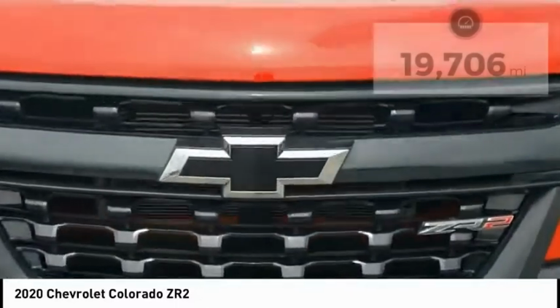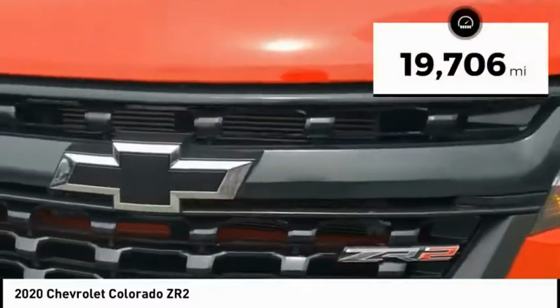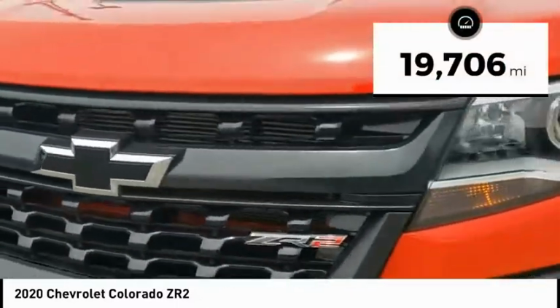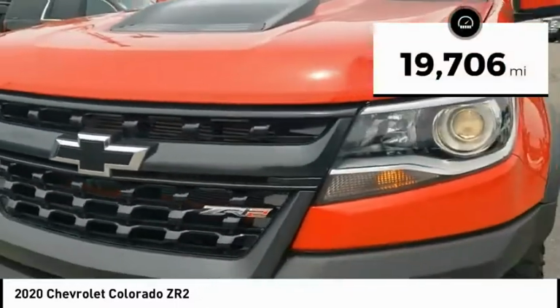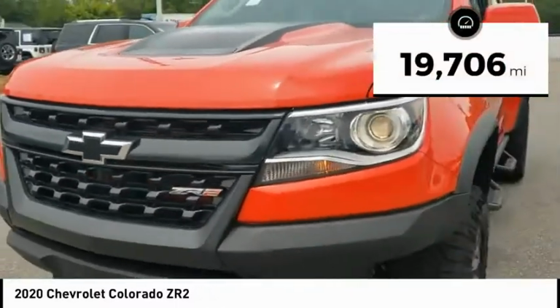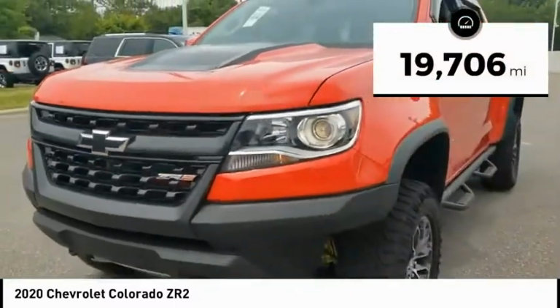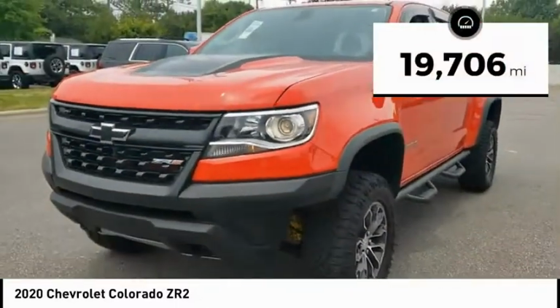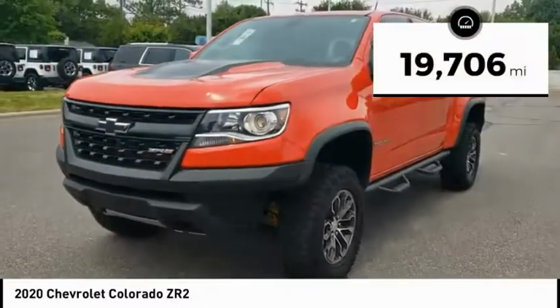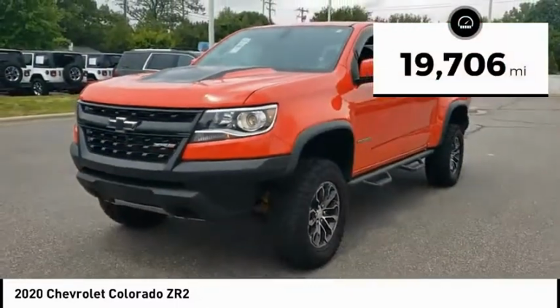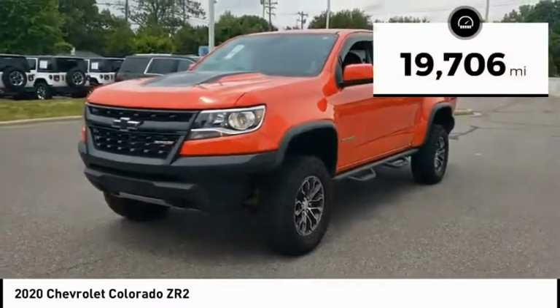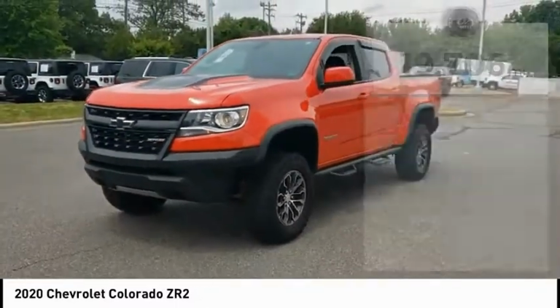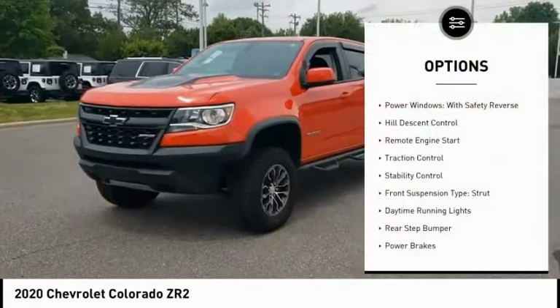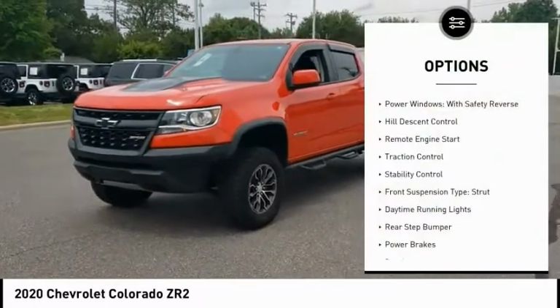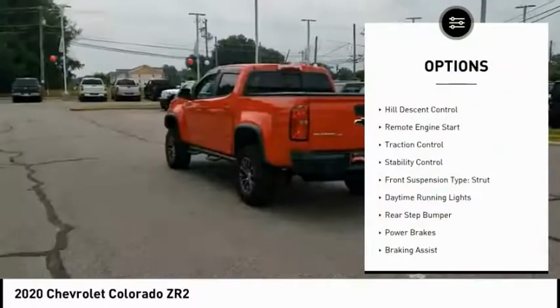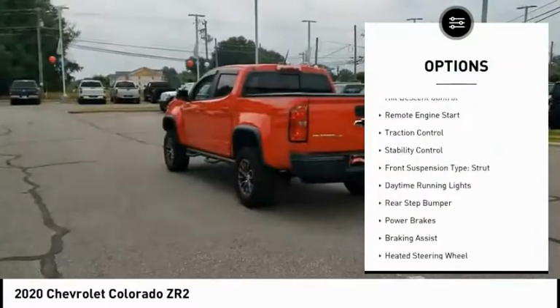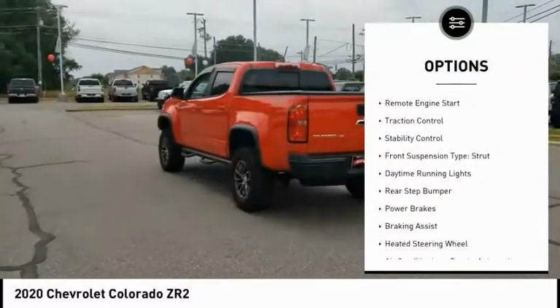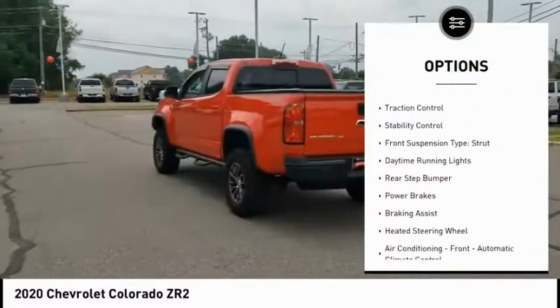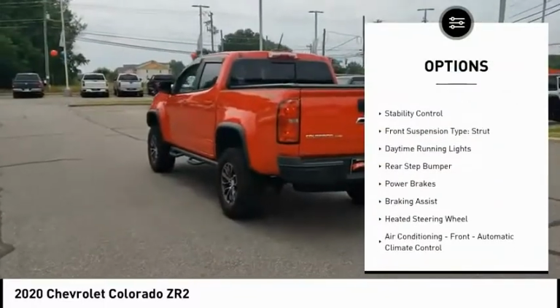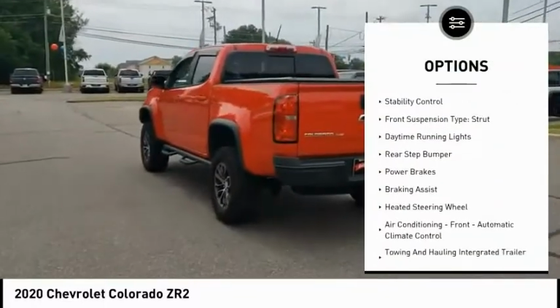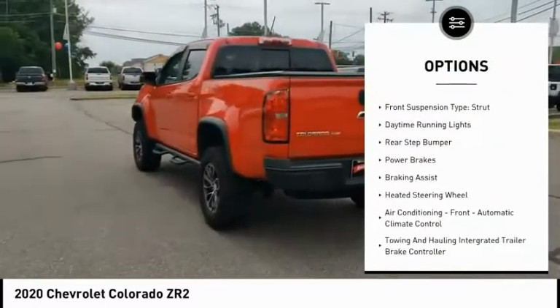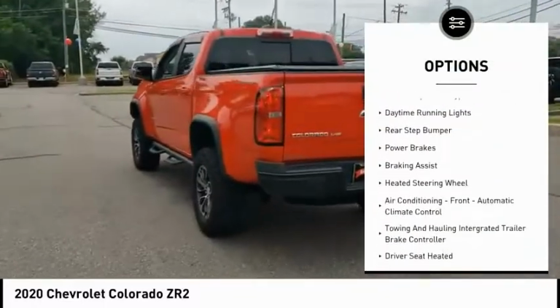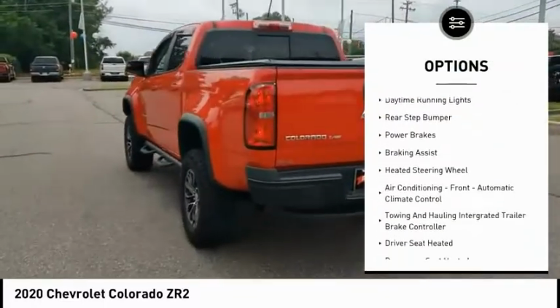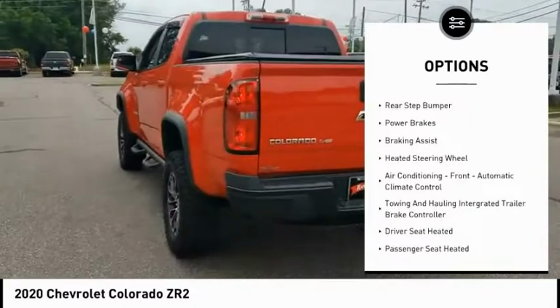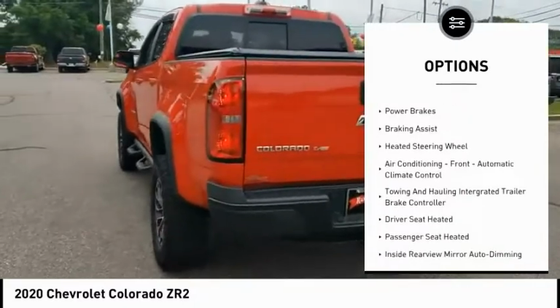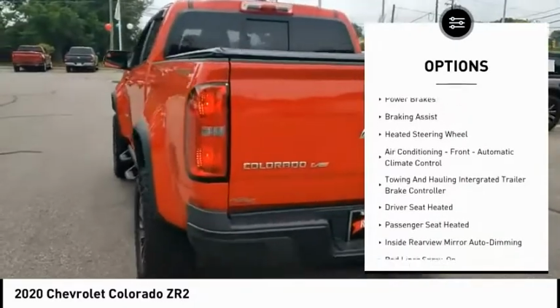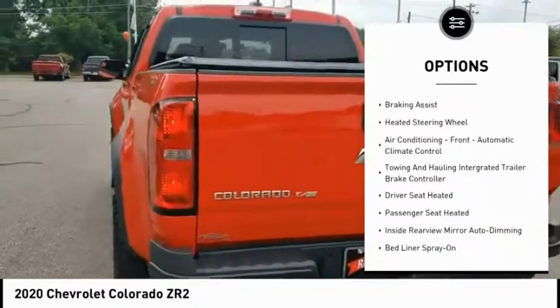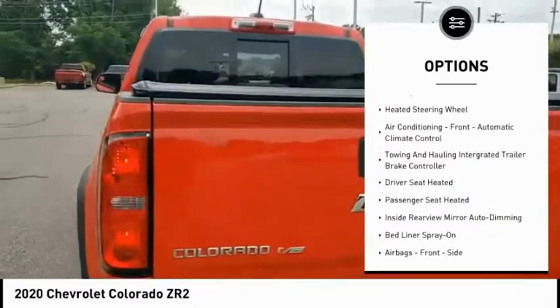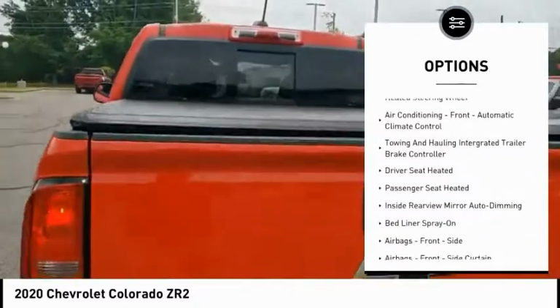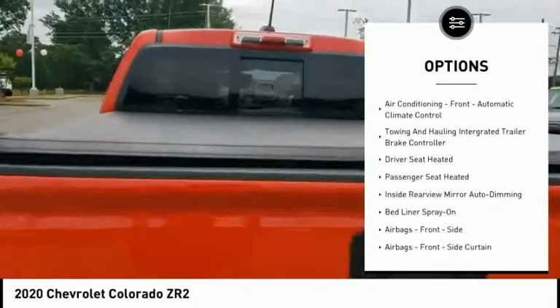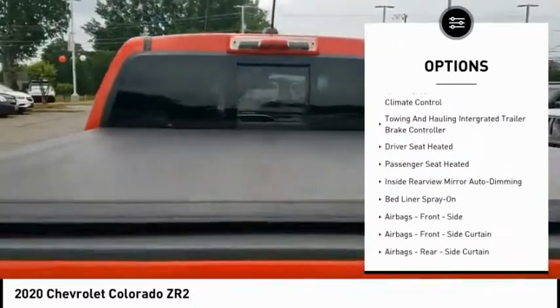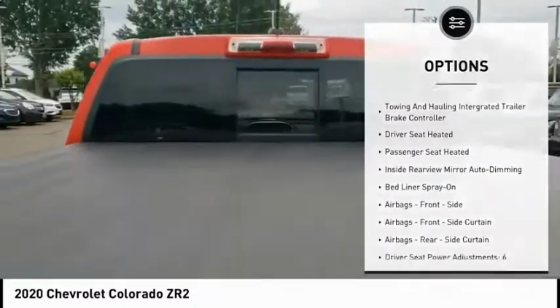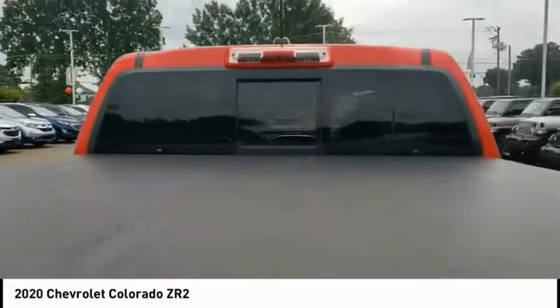This vehicle has less than 20,000 miles. Here are some of this vehicle's great options: power windows with safety reverse, hill descent control, remote engine start, traction control, stability control. Front suspension type: strut.